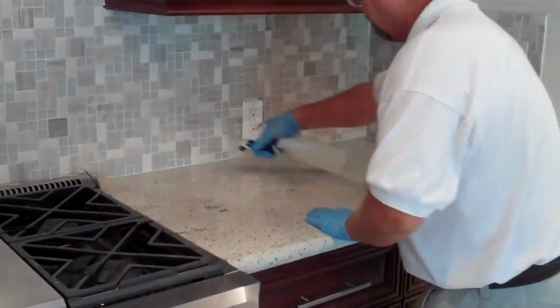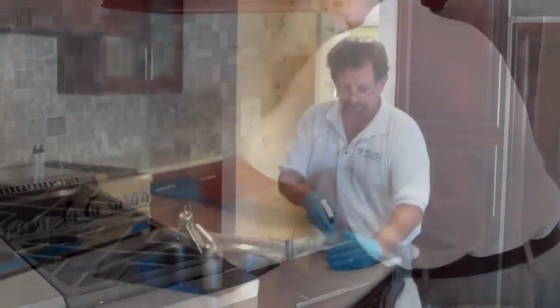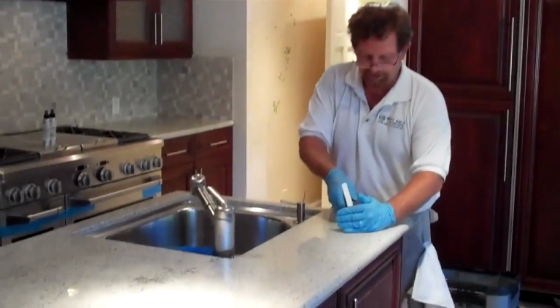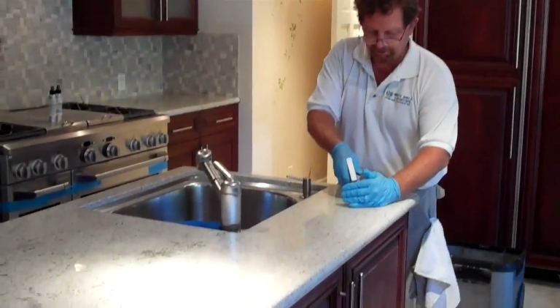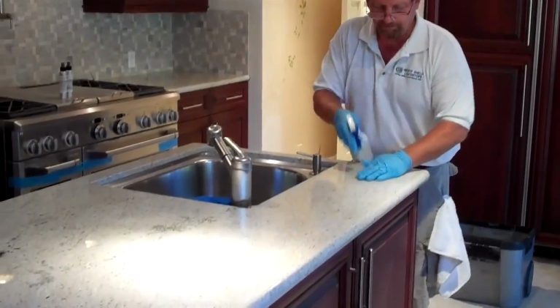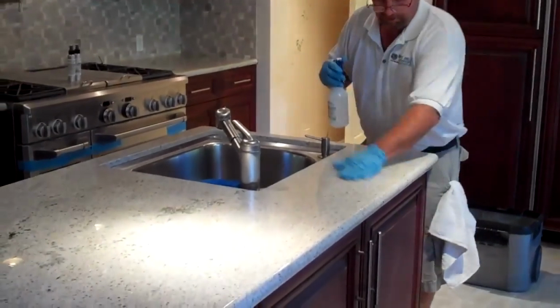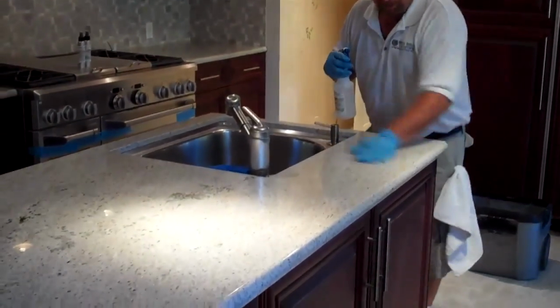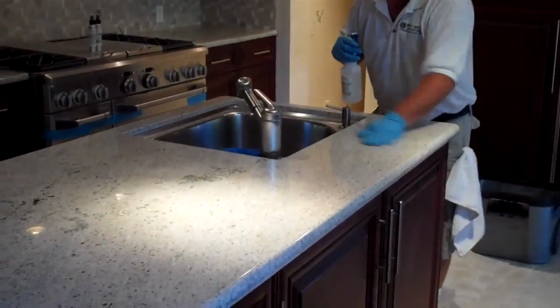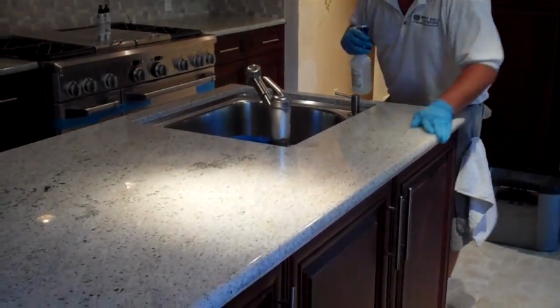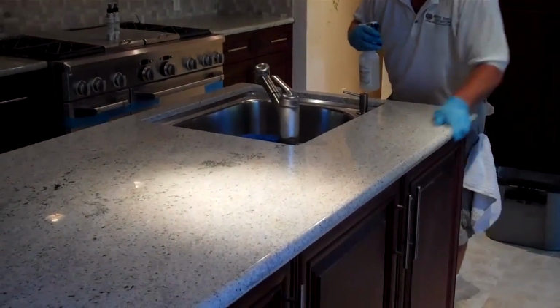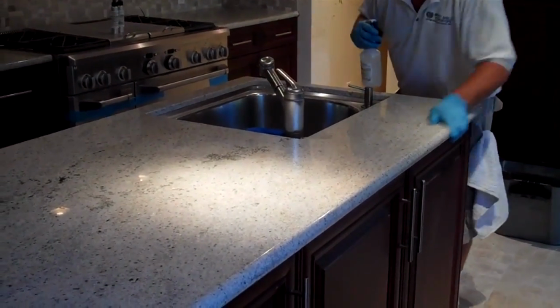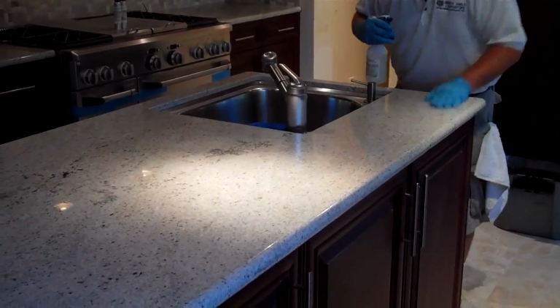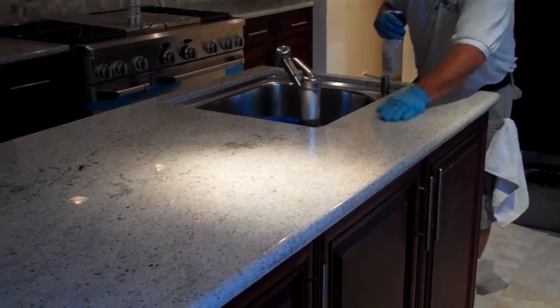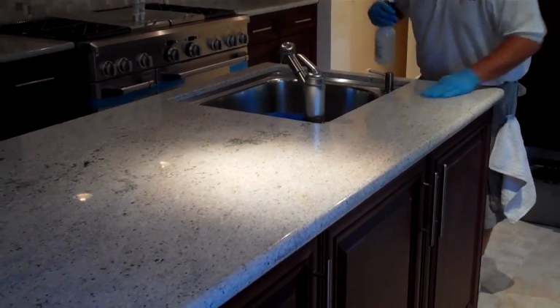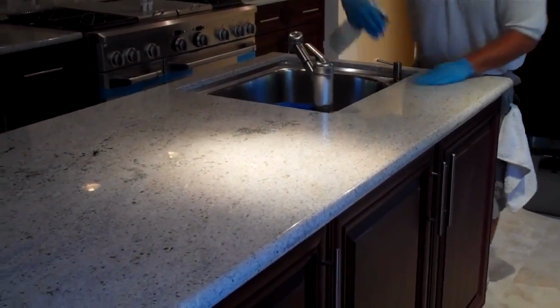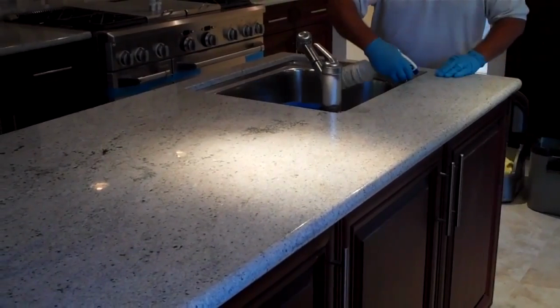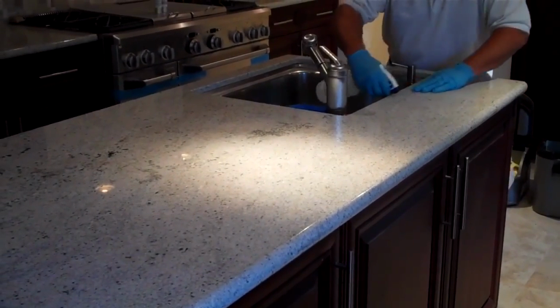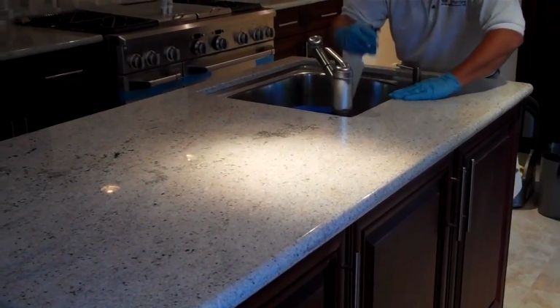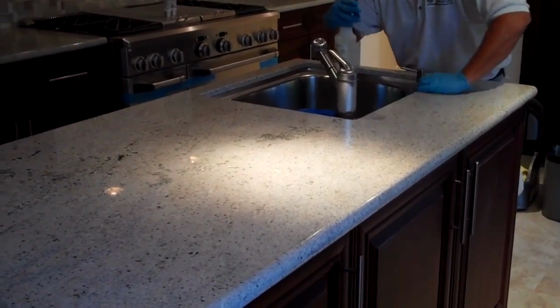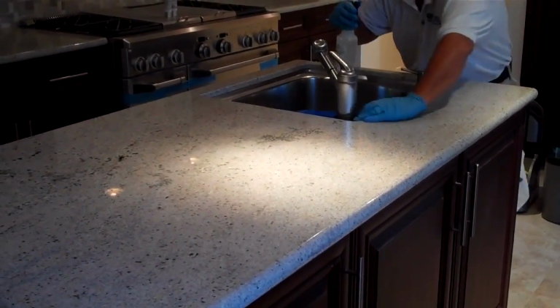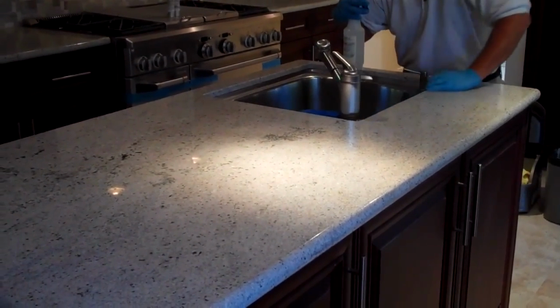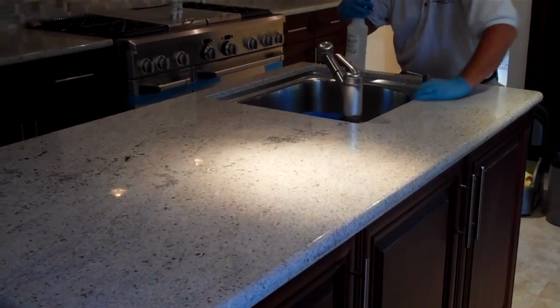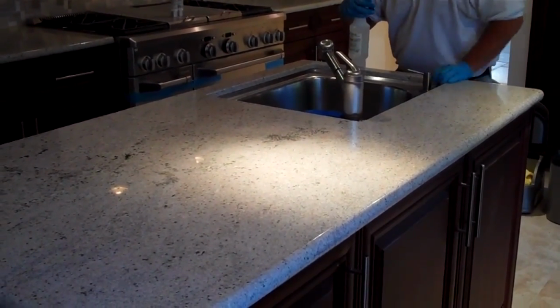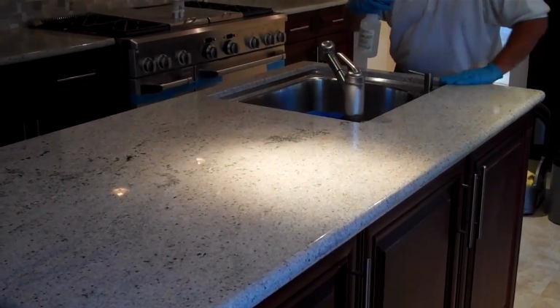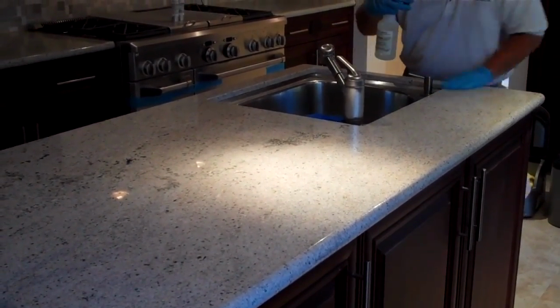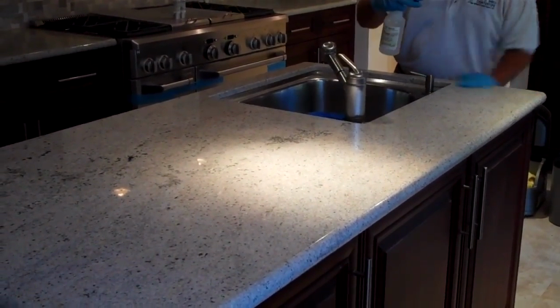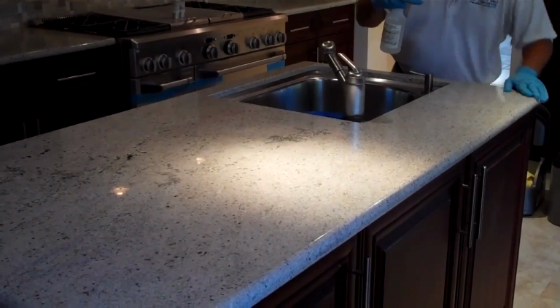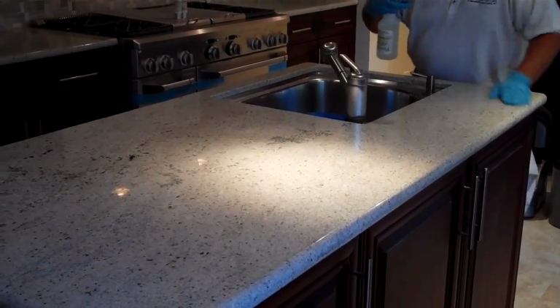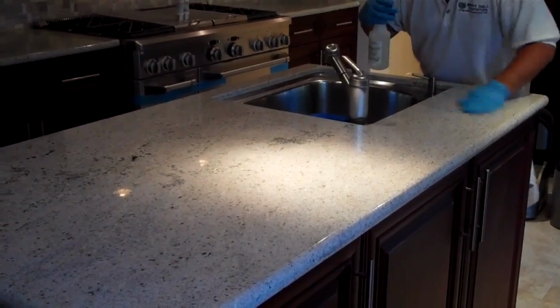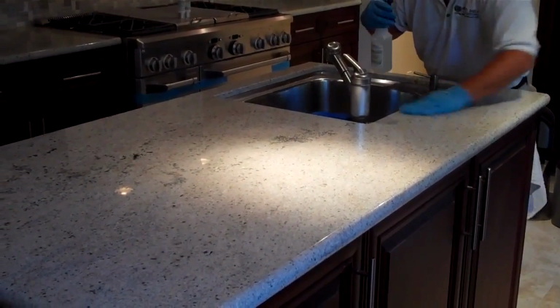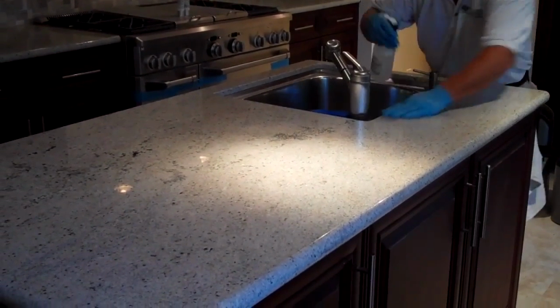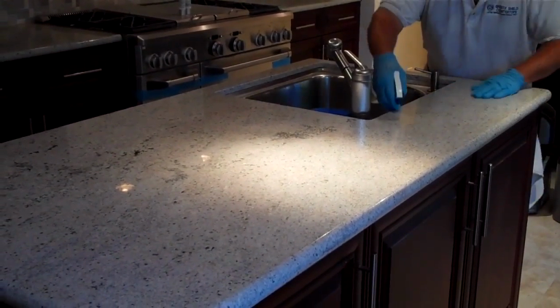Now we're going to seal the island again — applying a liberal amount, rubbing it into the edges, and then rolling it down inside the sink area, saturating it thoroughly so we get no penetration.